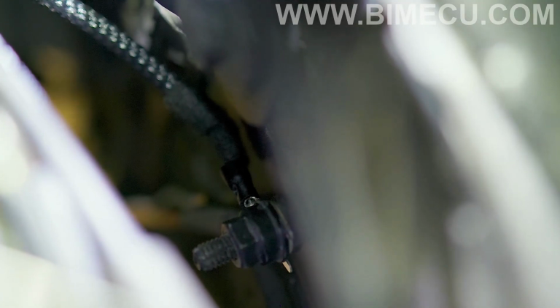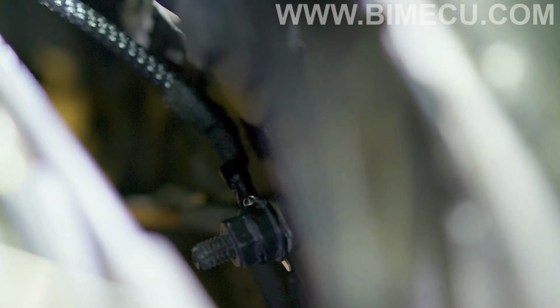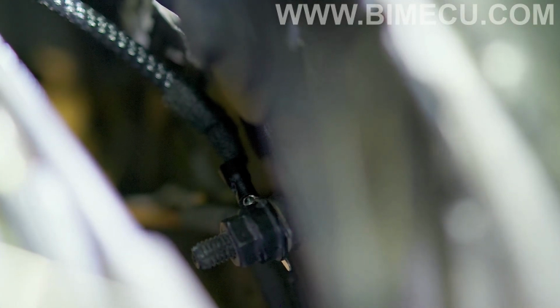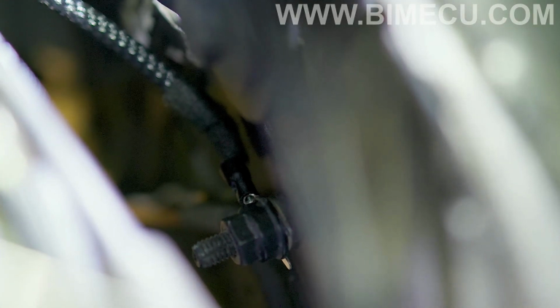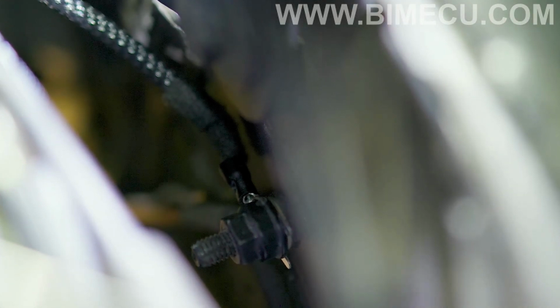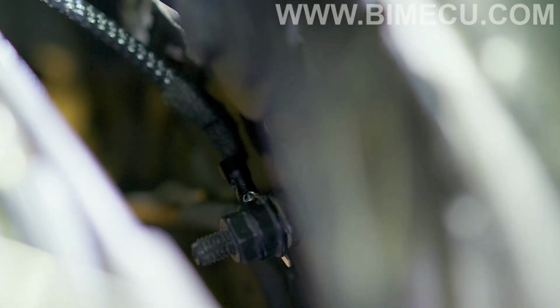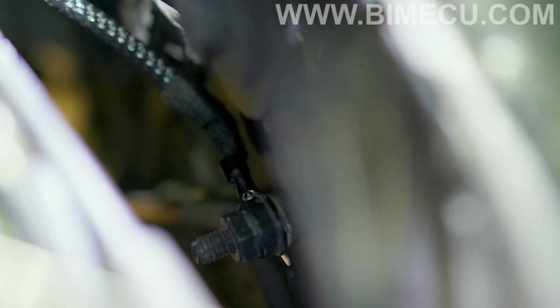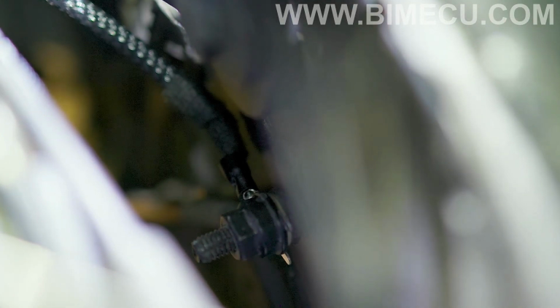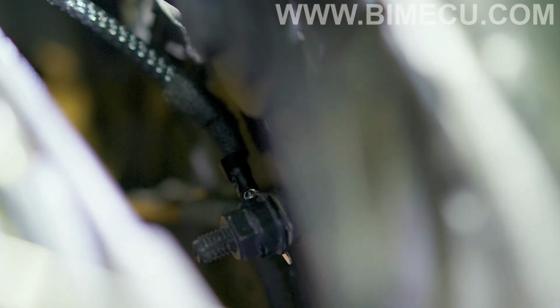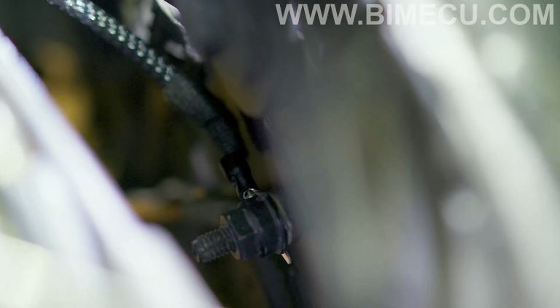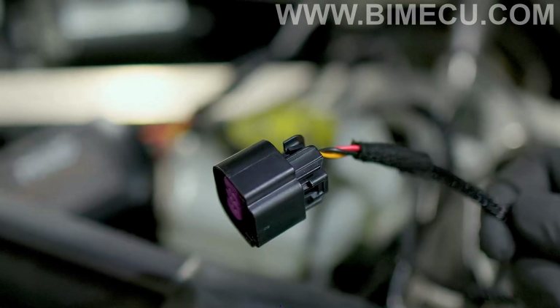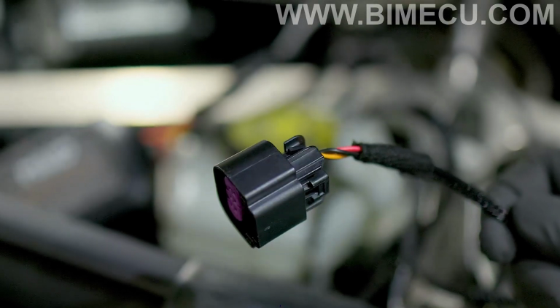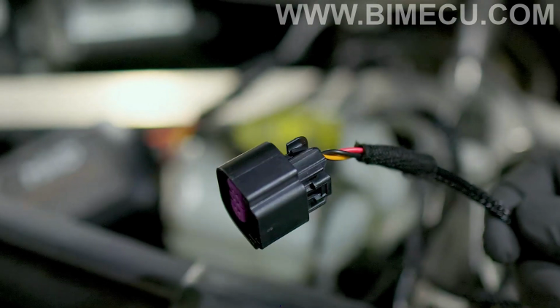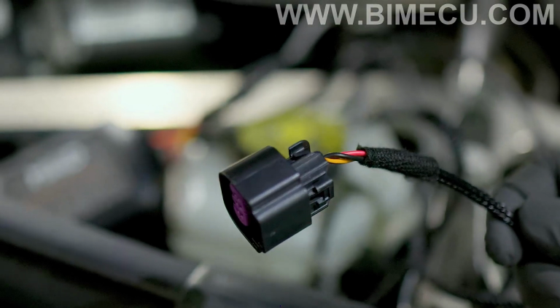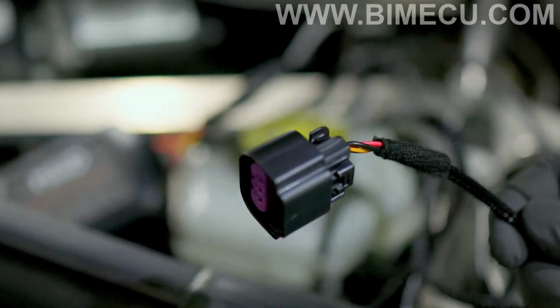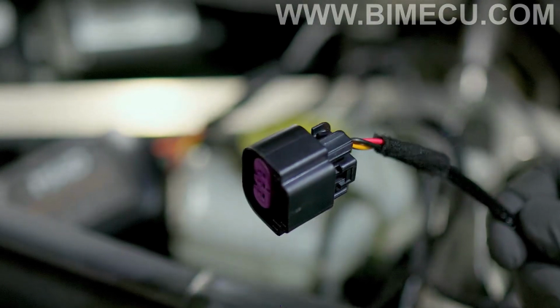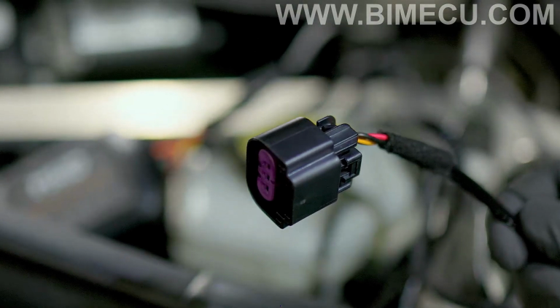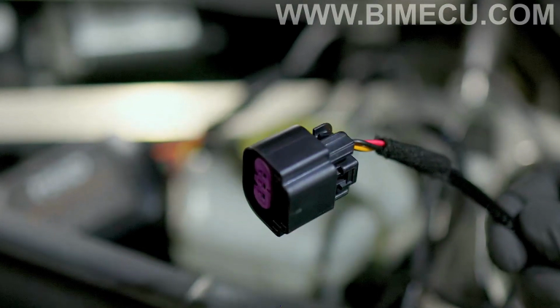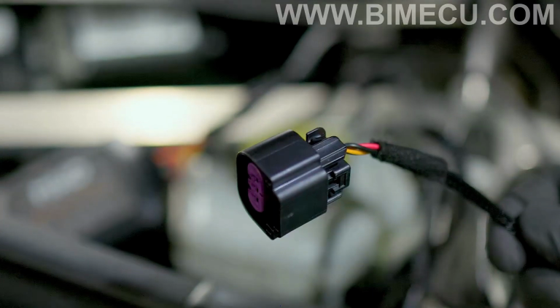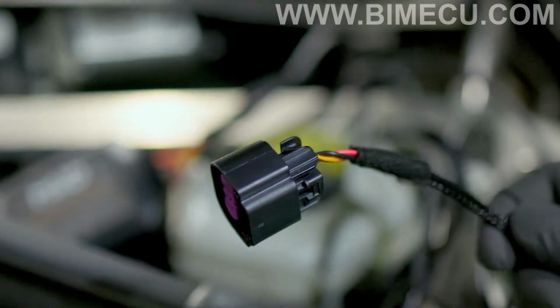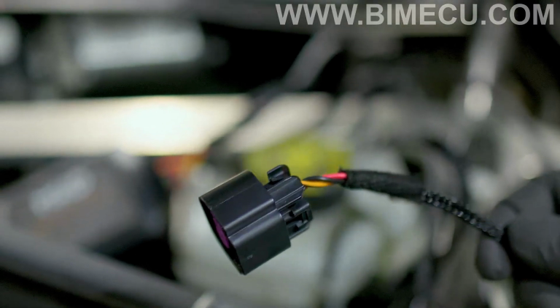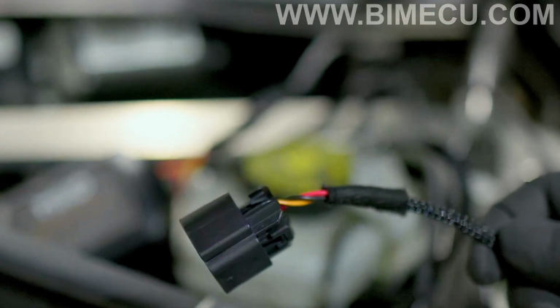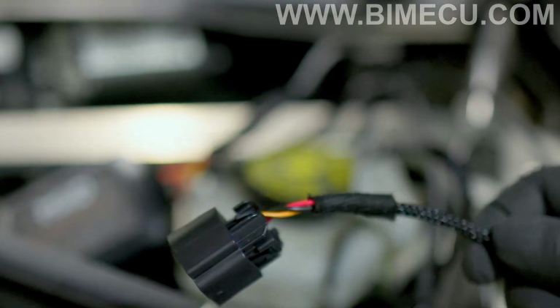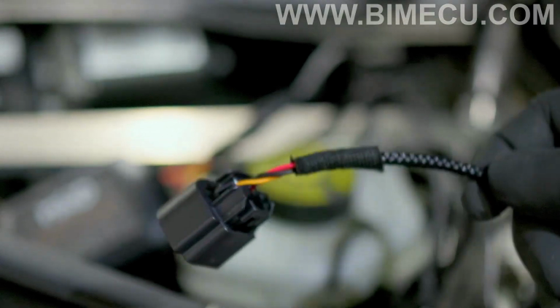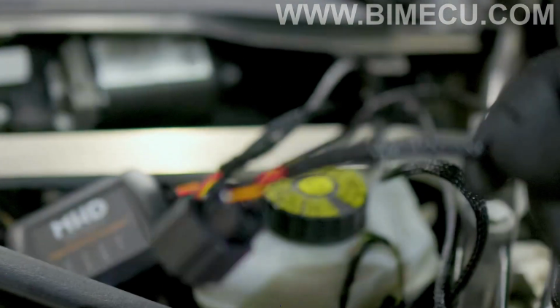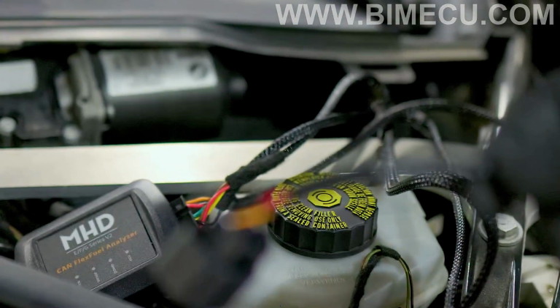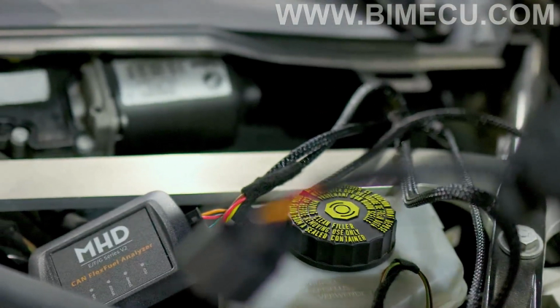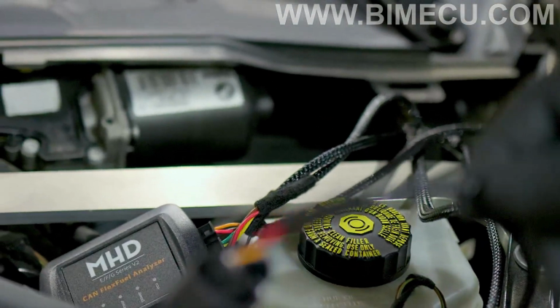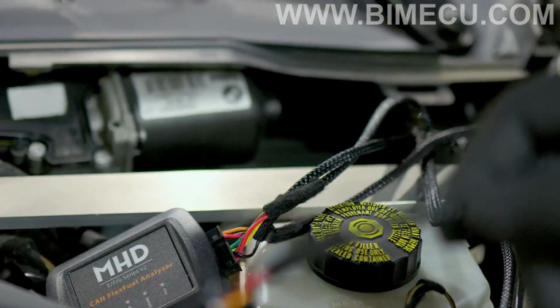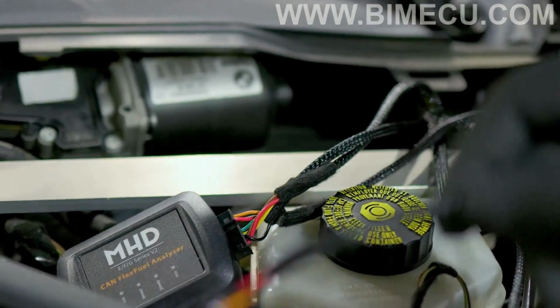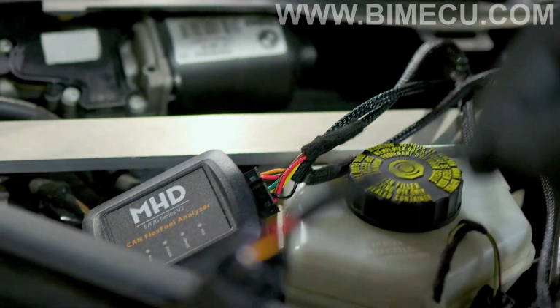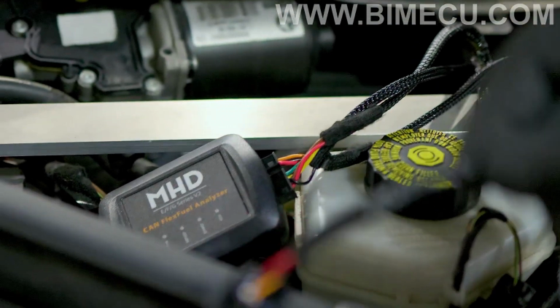Once you put your ground in the terminal, you're going to want to drop the ethanol sensor down to the bottom so you can connect it to your sensor.